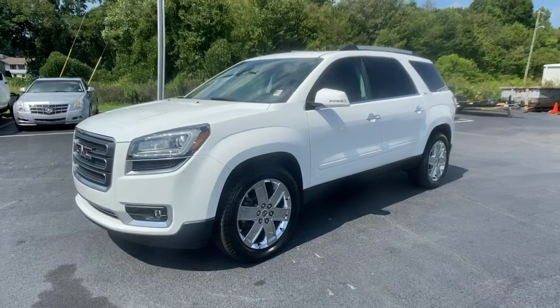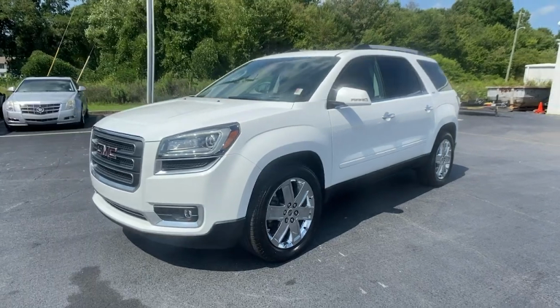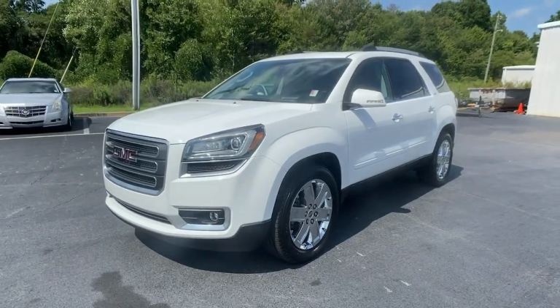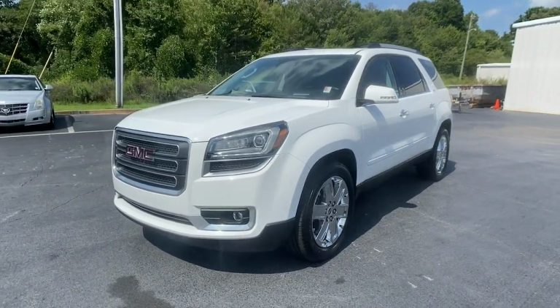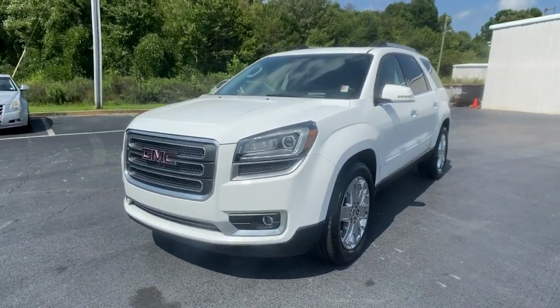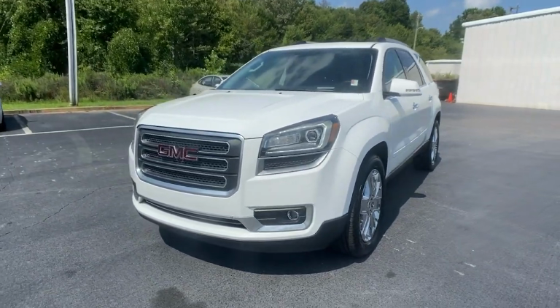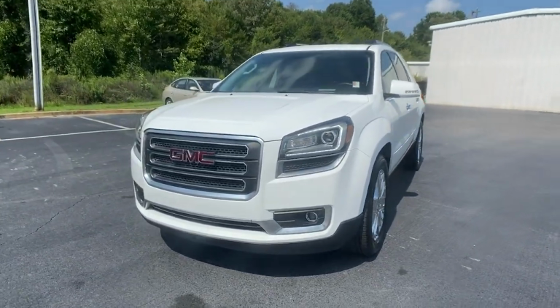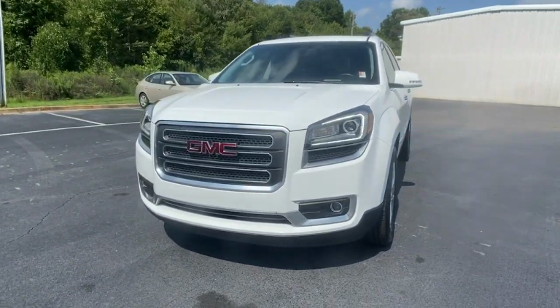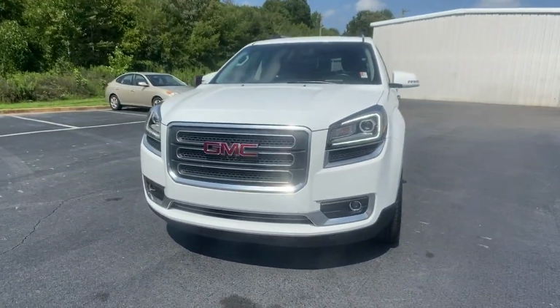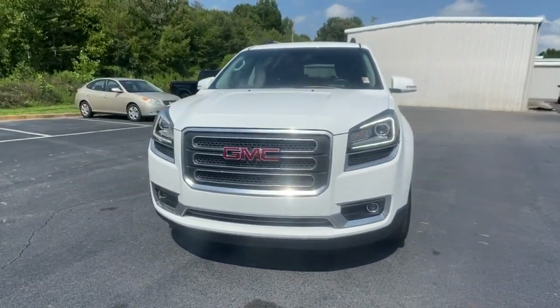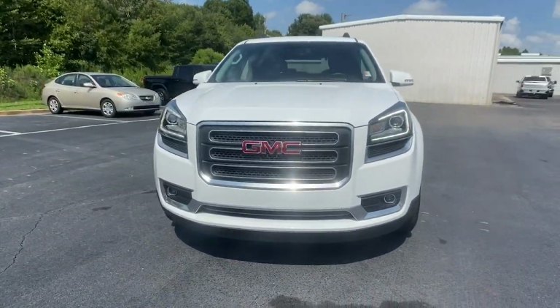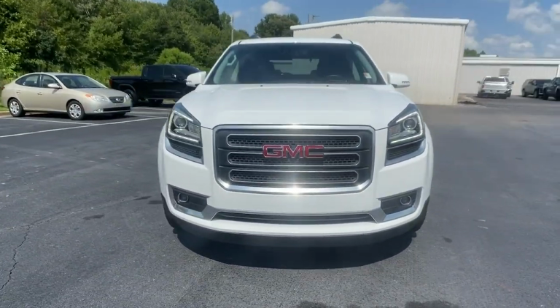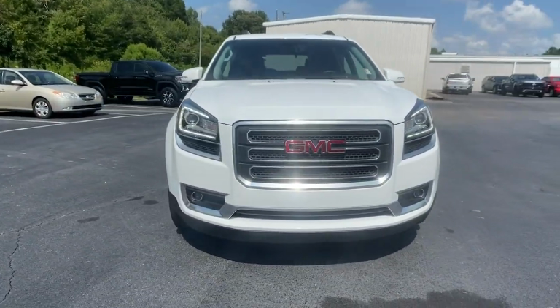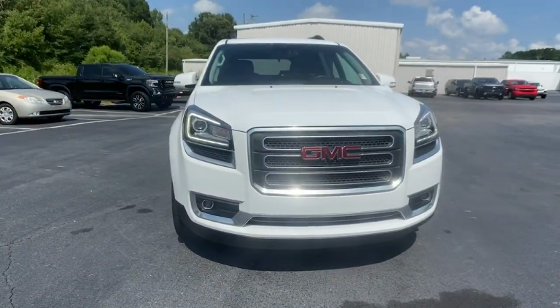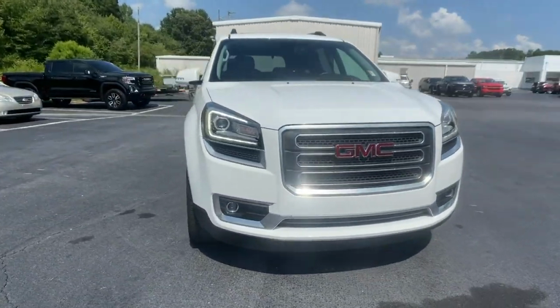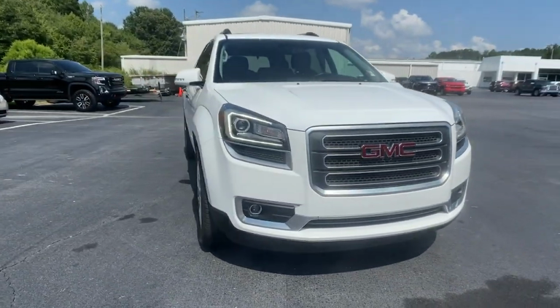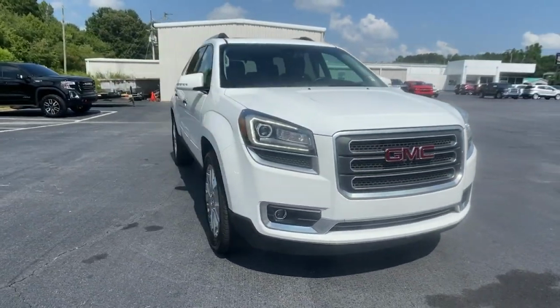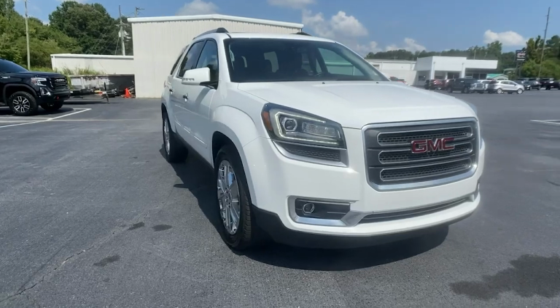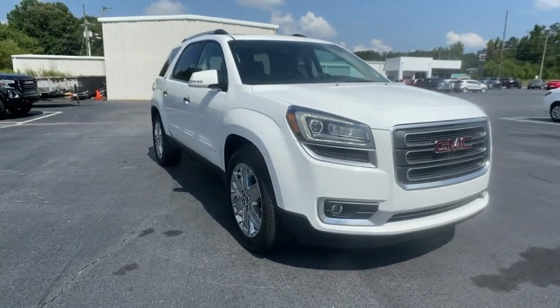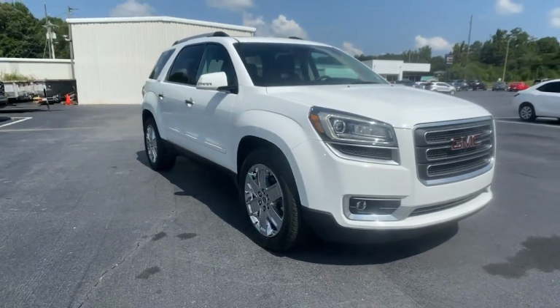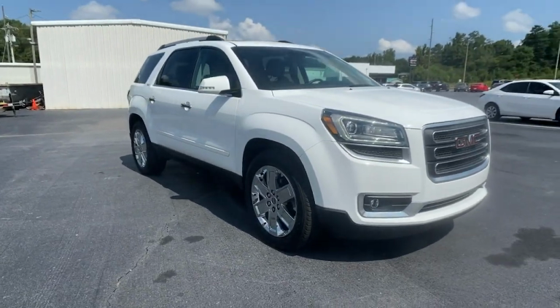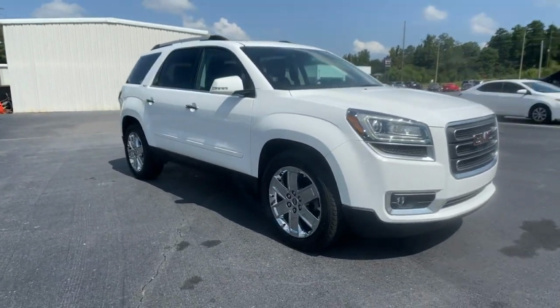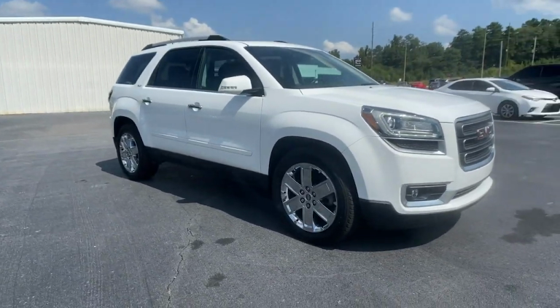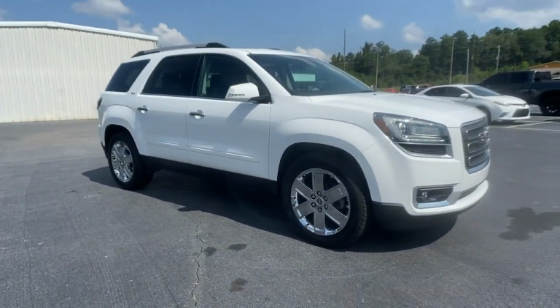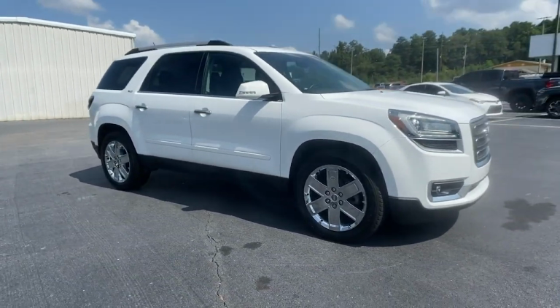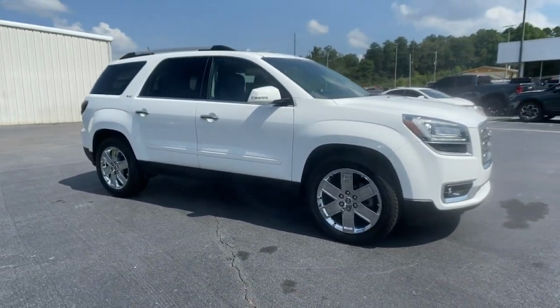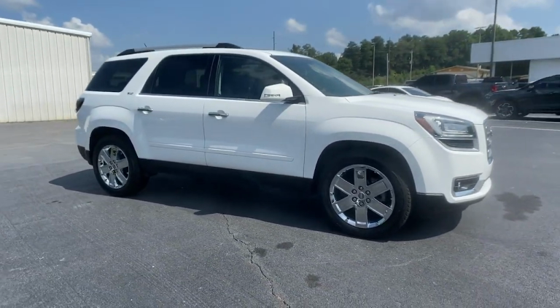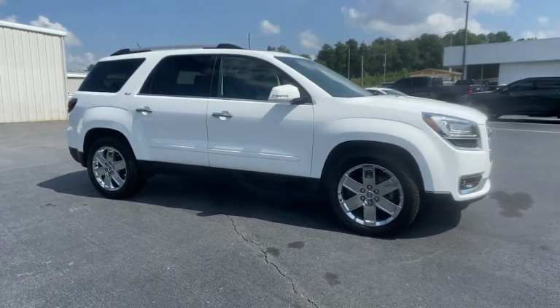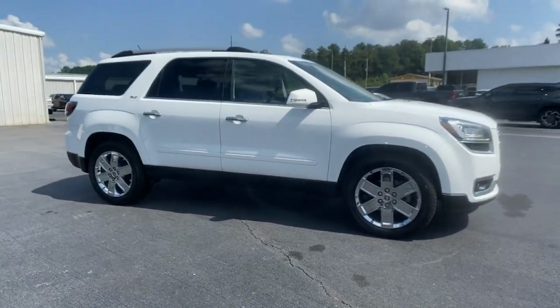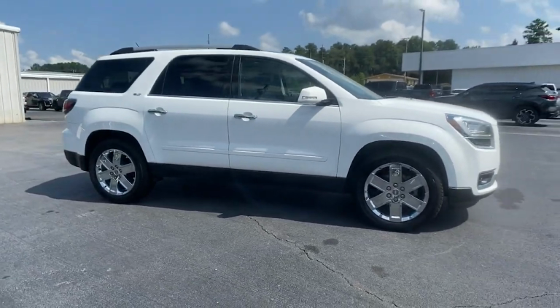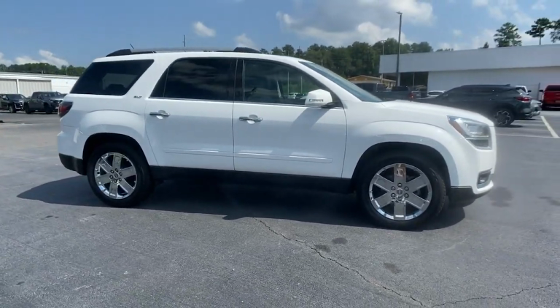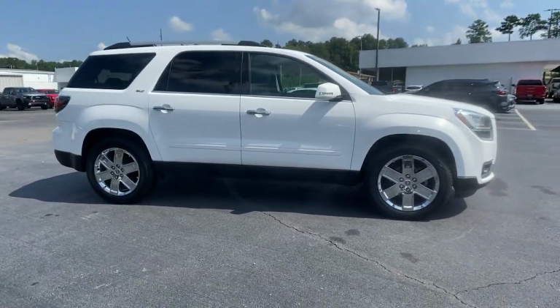You just found the 2017 GMC Acadia. With less than 60,000 miles on the odometer, this vehicle provides excellent value.